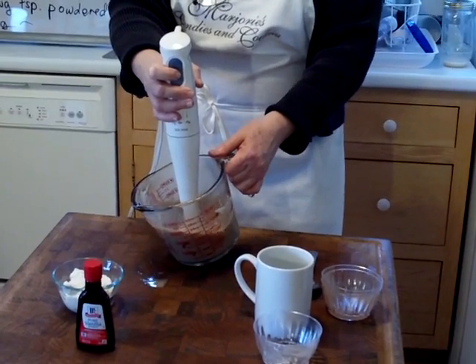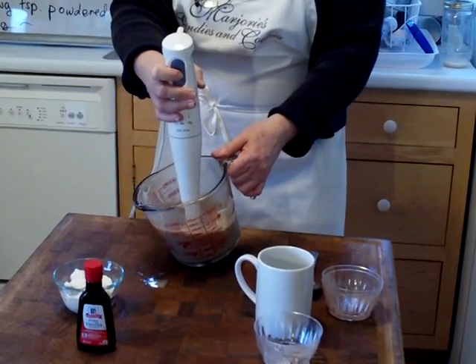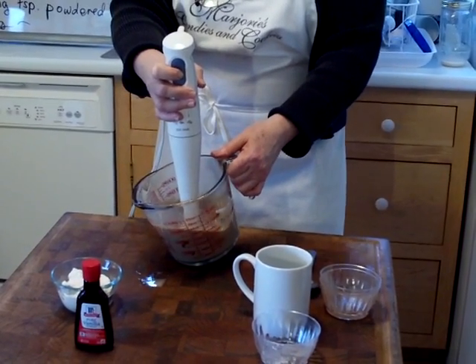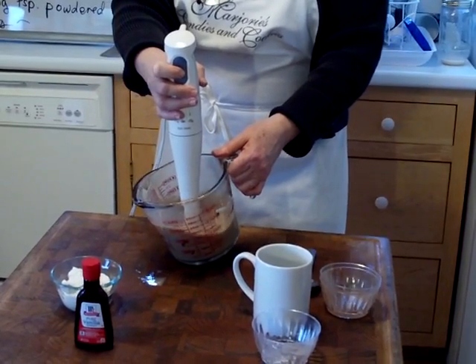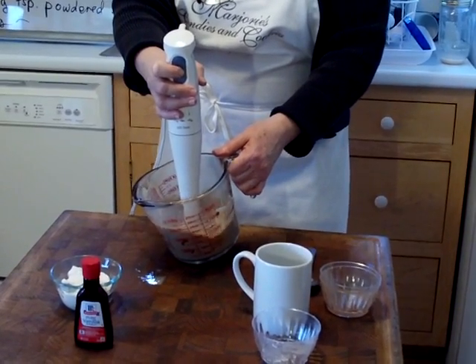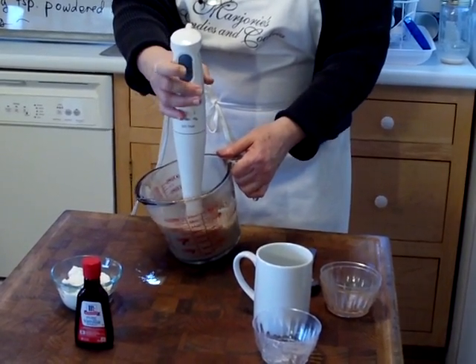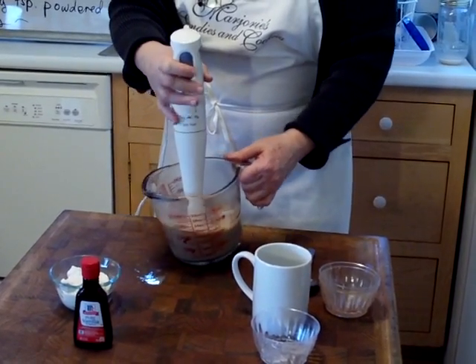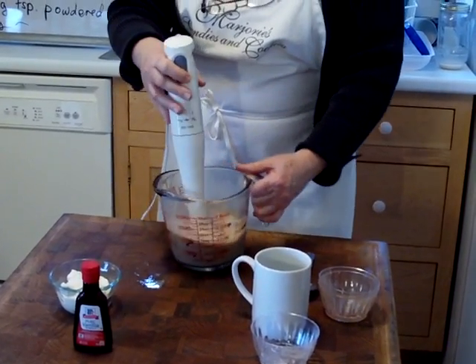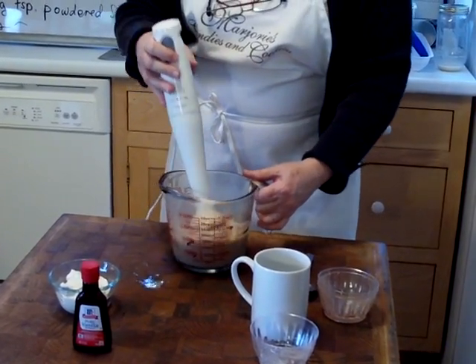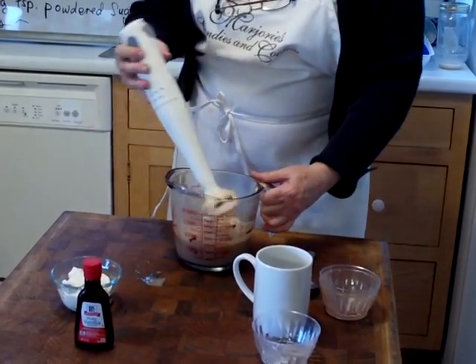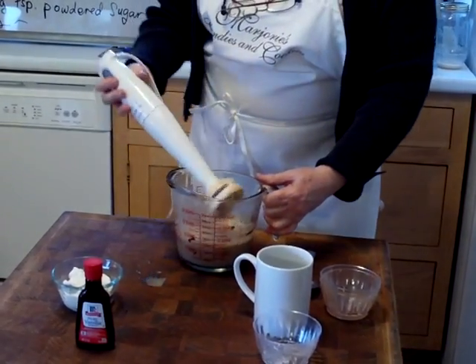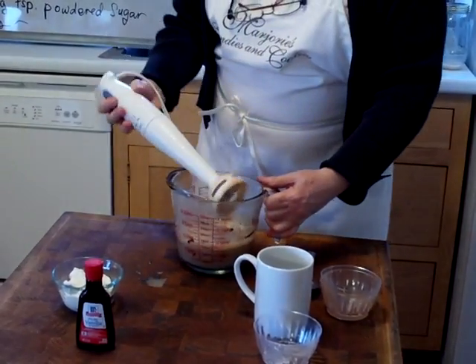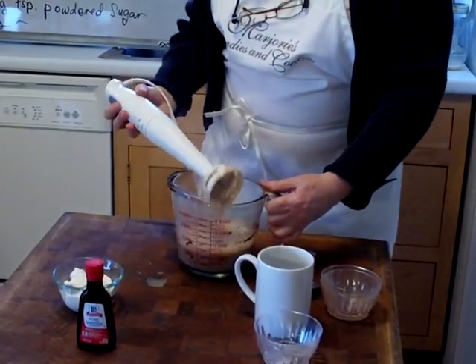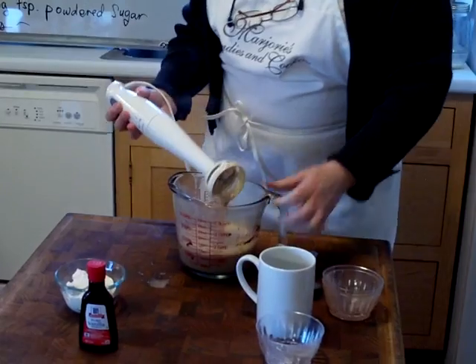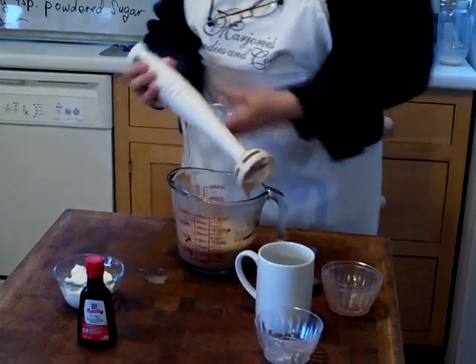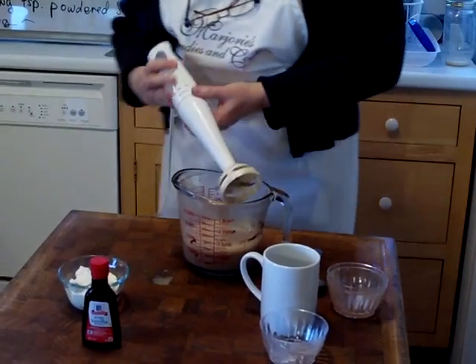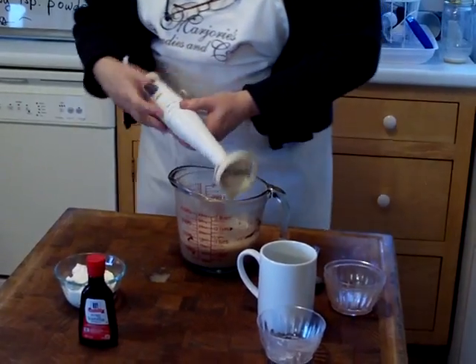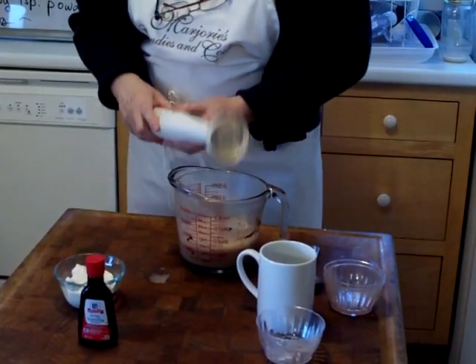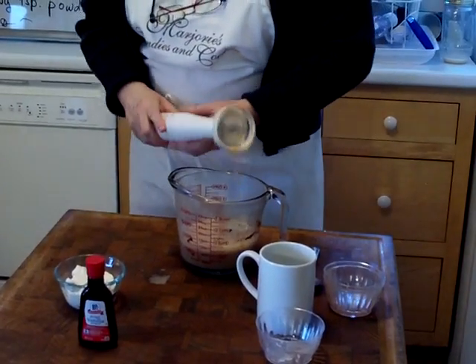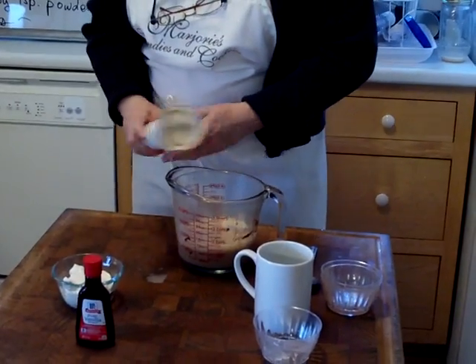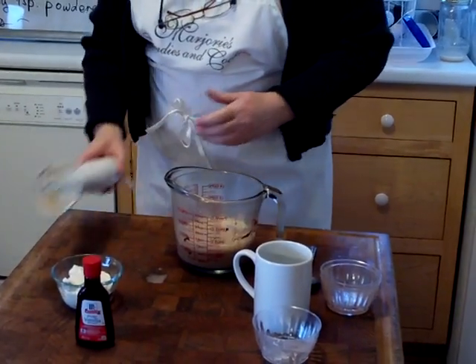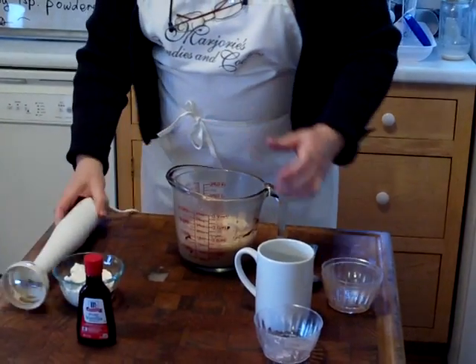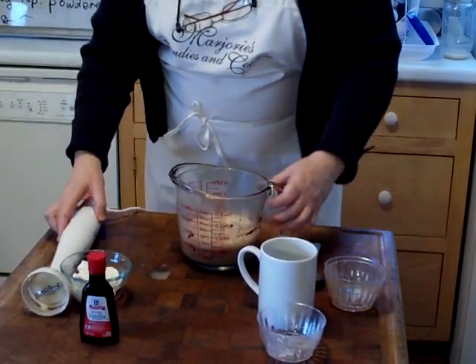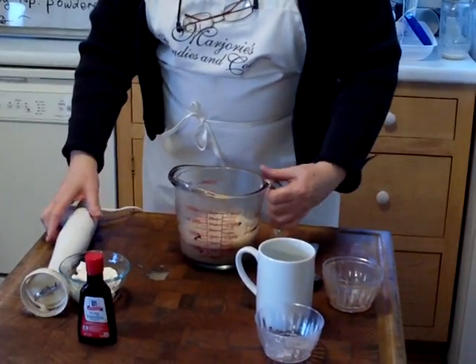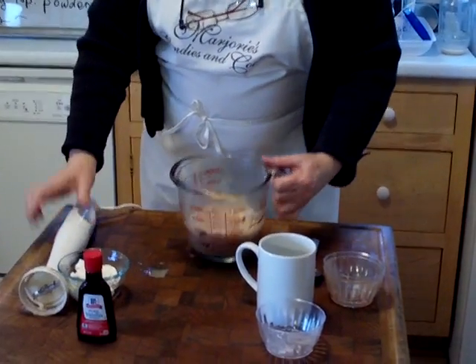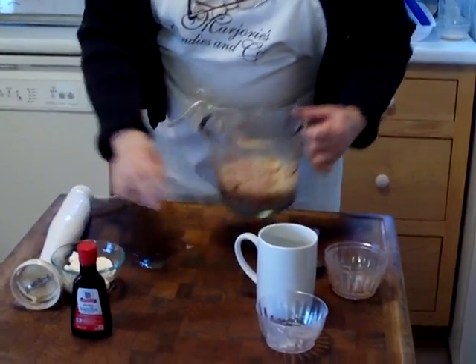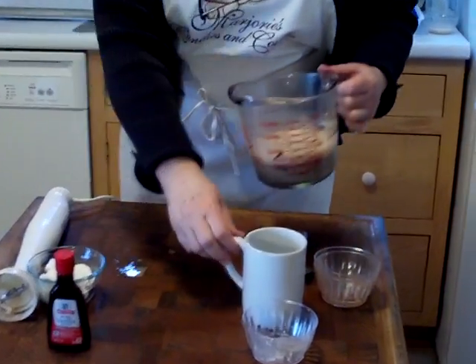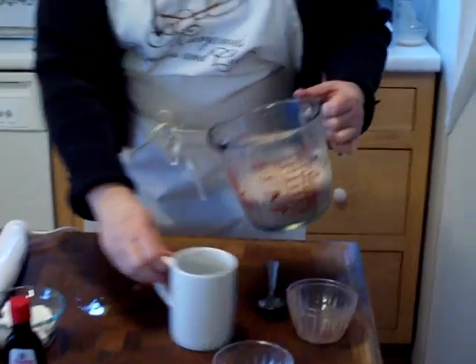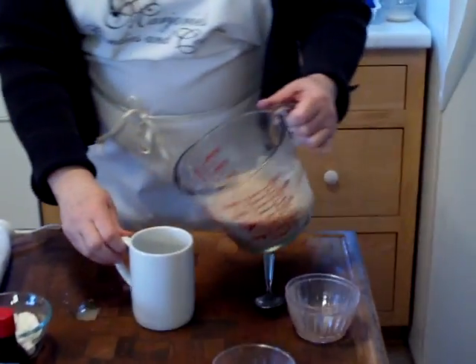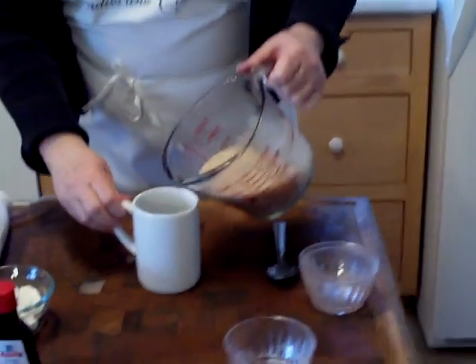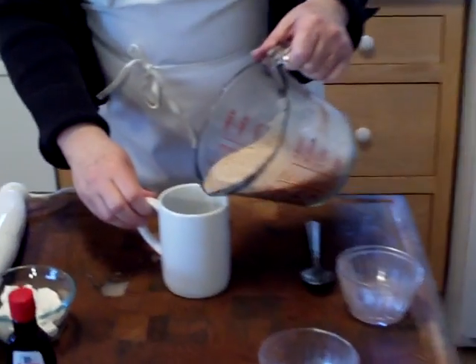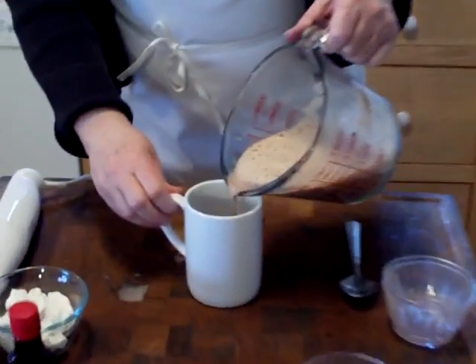Now we'll certainly bring it all together and it even bumps it up. So you can pour it into your drink, into your glass.